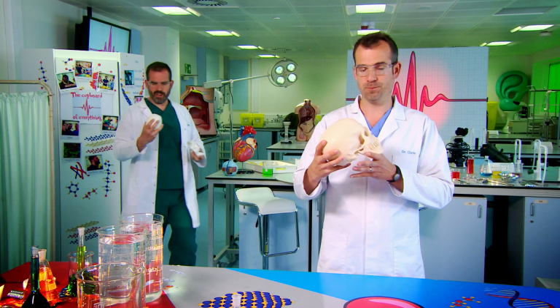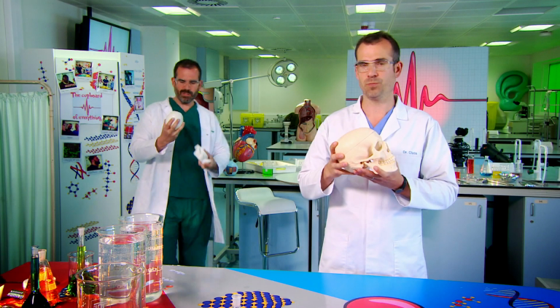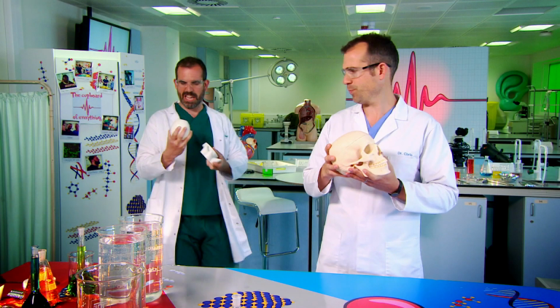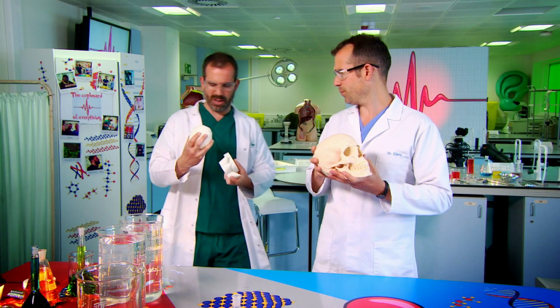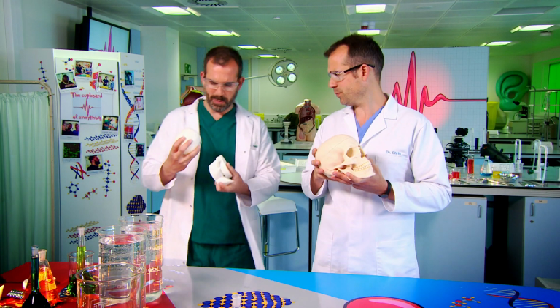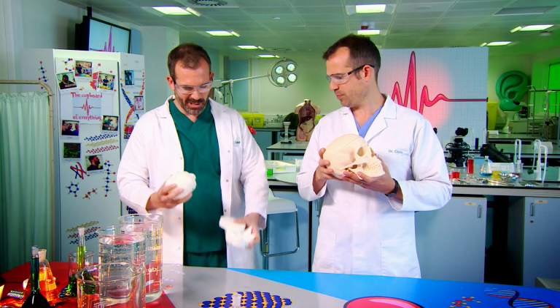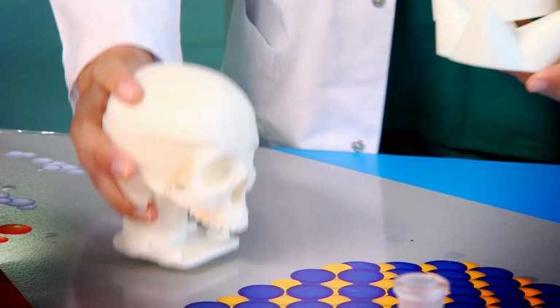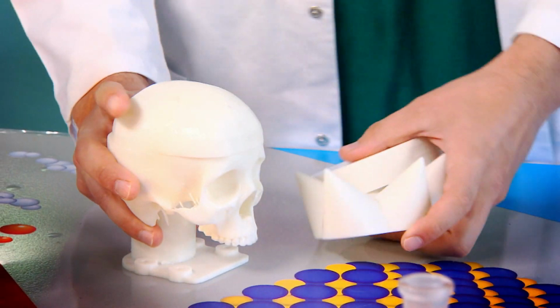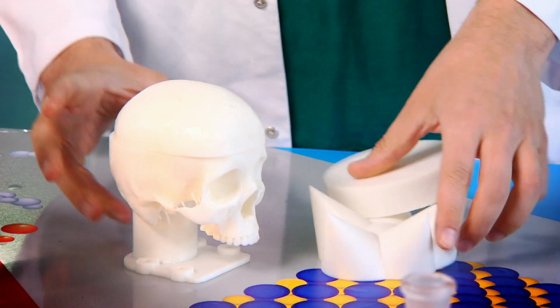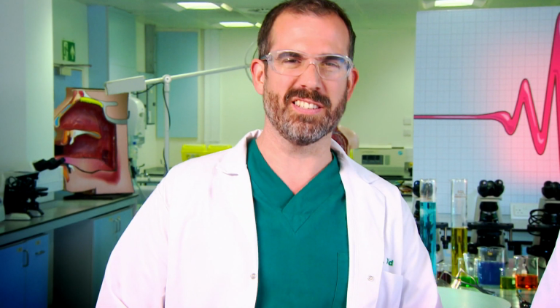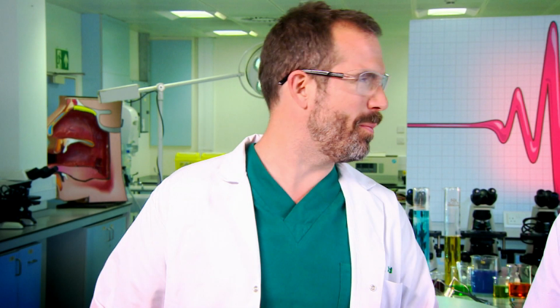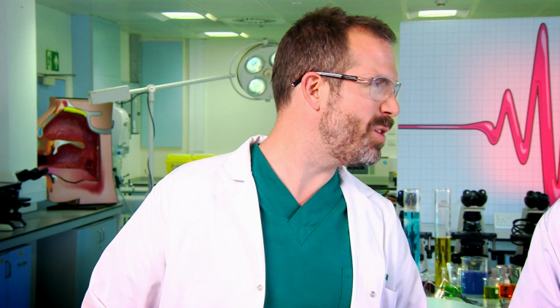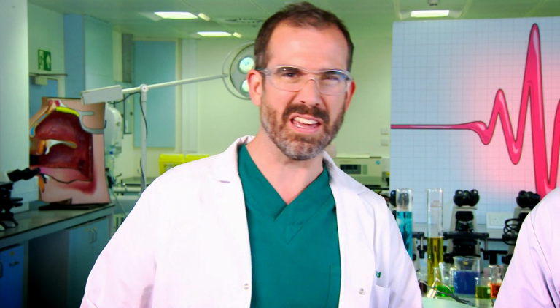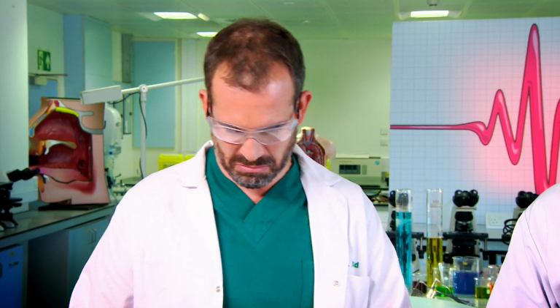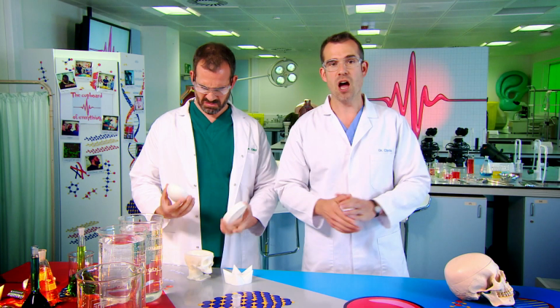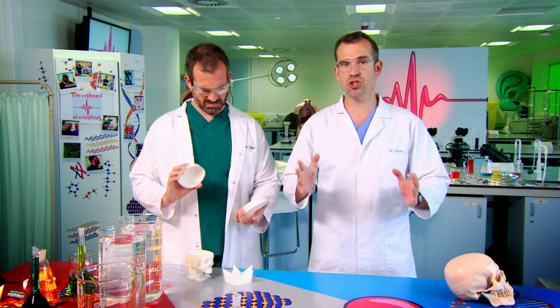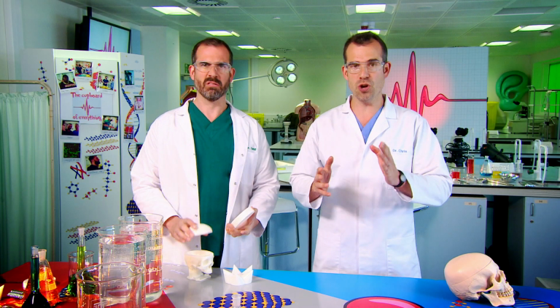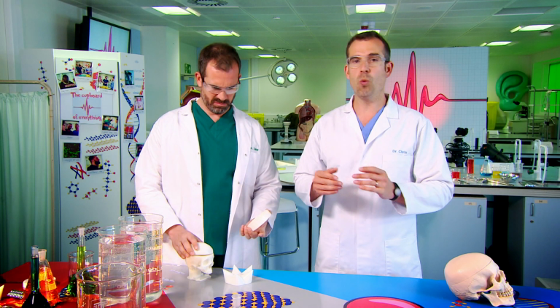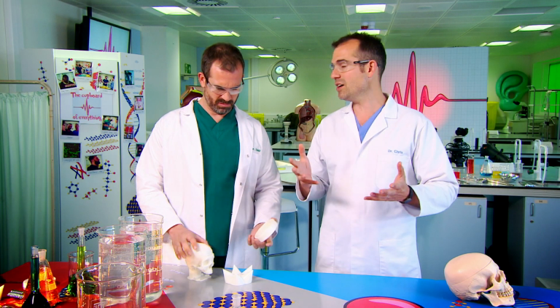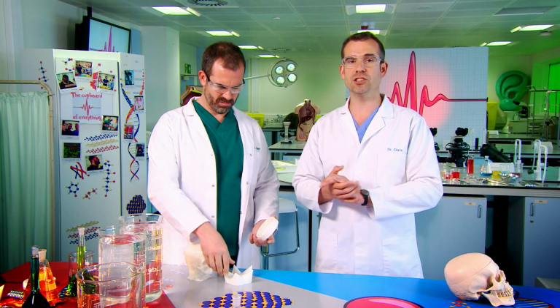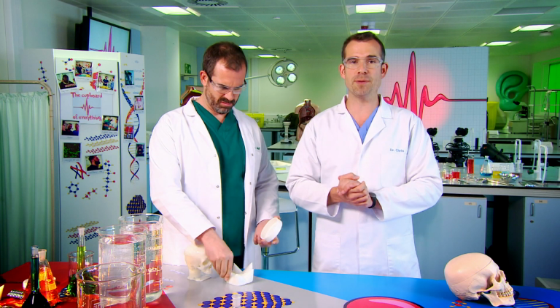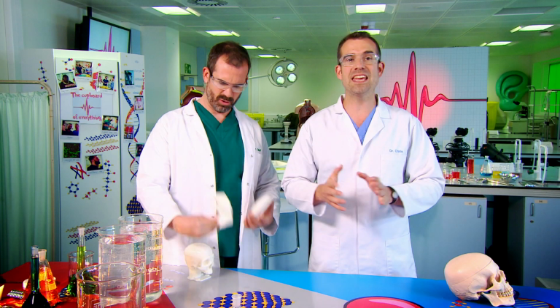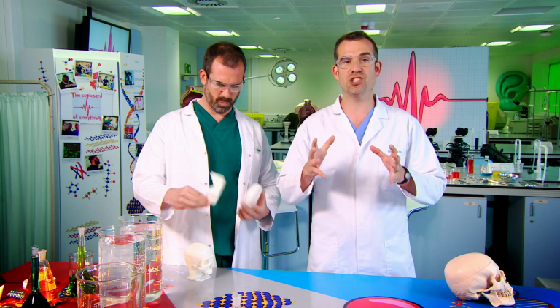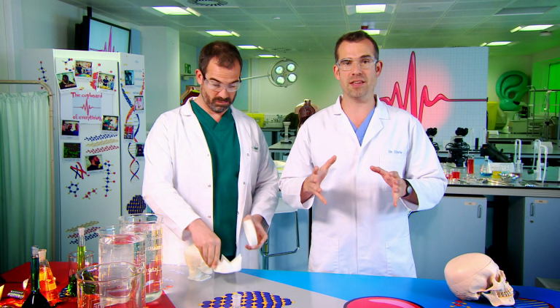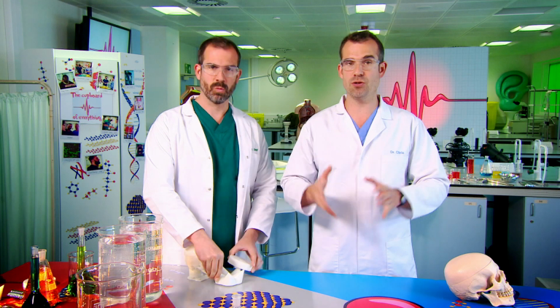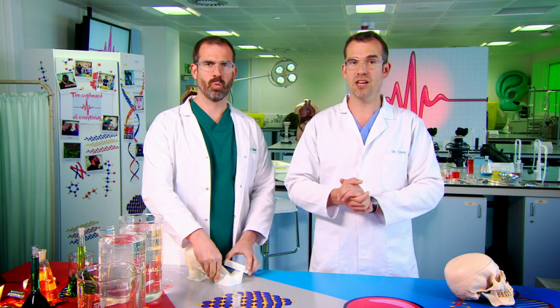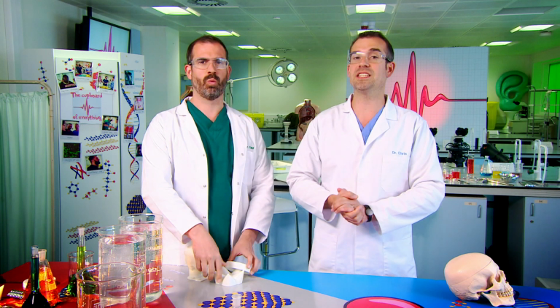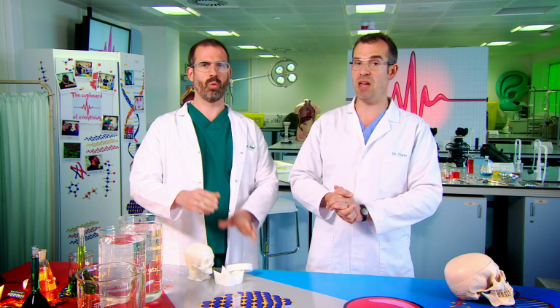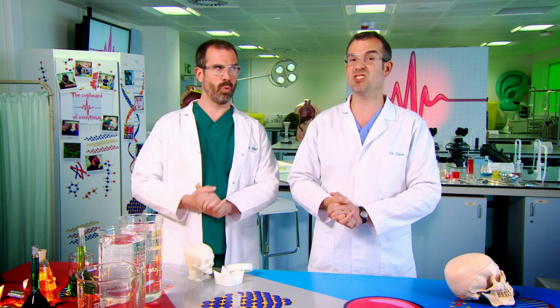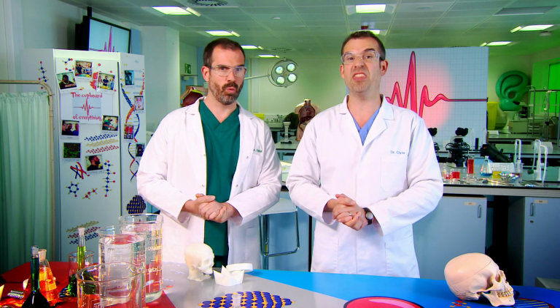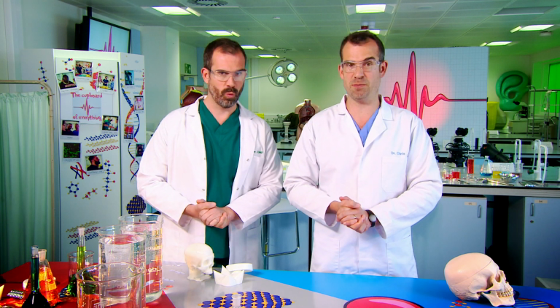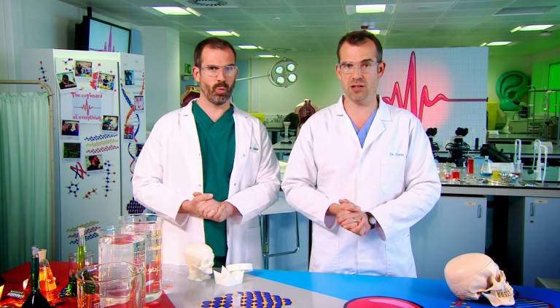Look, I've found a skull here, Chris, but it's got lots of different lids, and some of them are pretty weird. I want to show you why our skull's shape gives it strength, and to do that, we need to compare it to some other shaped skulls.